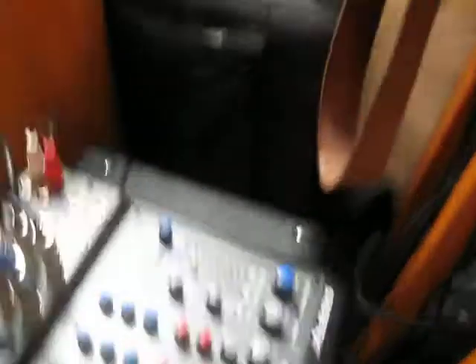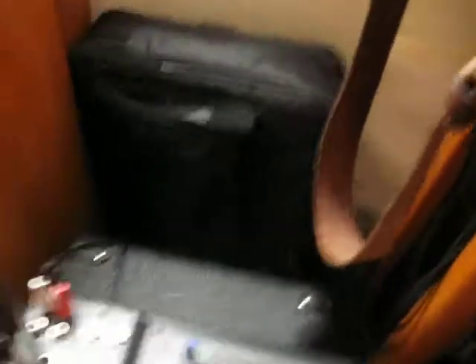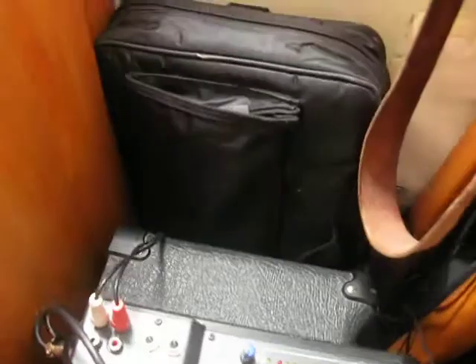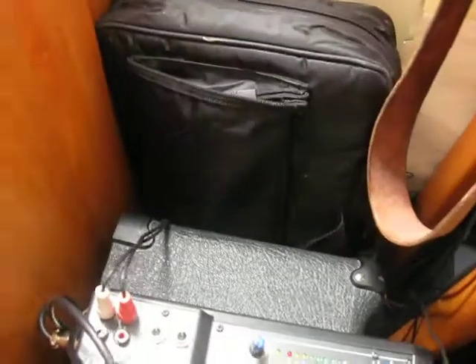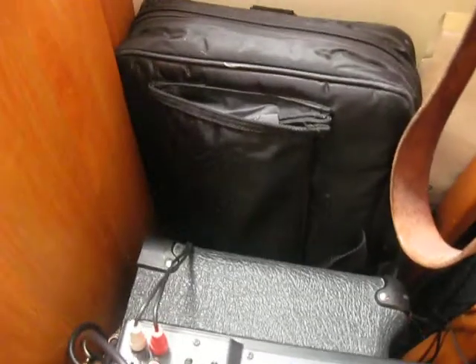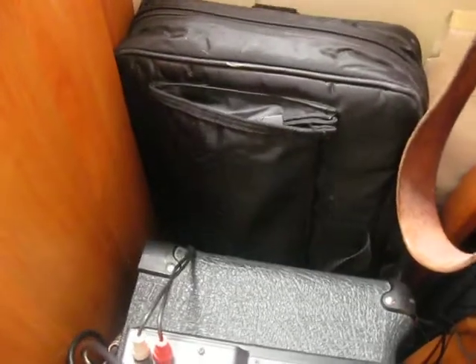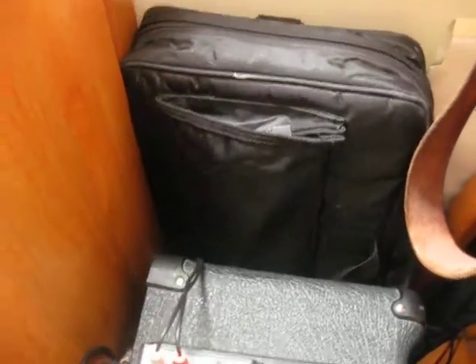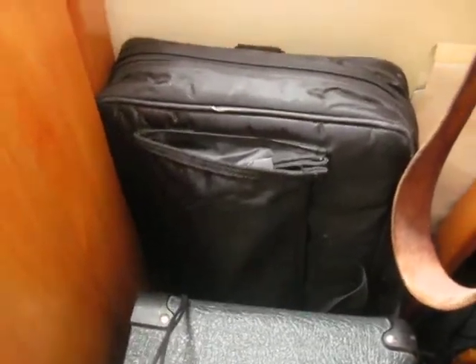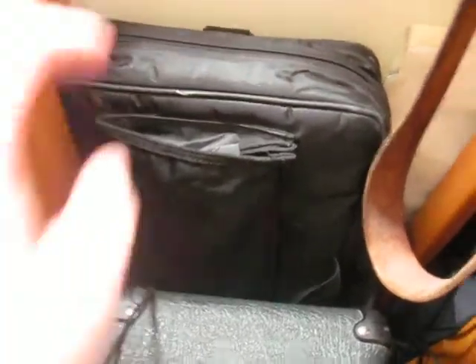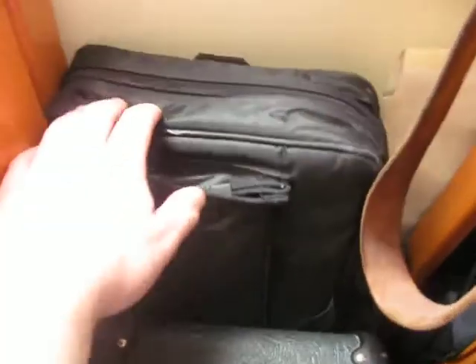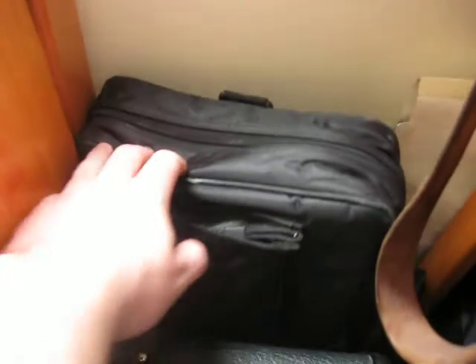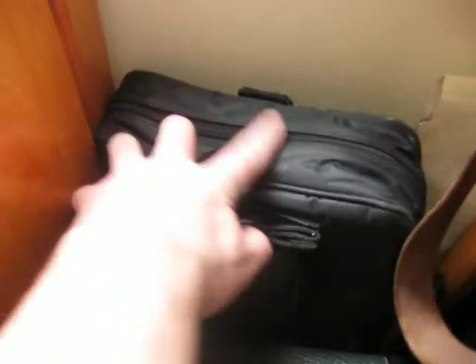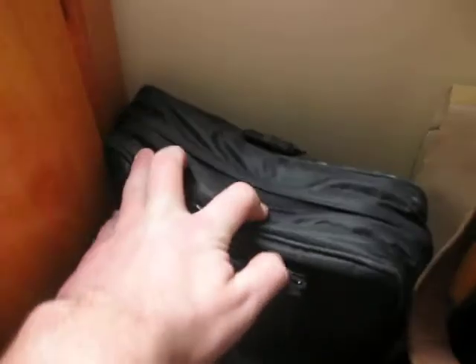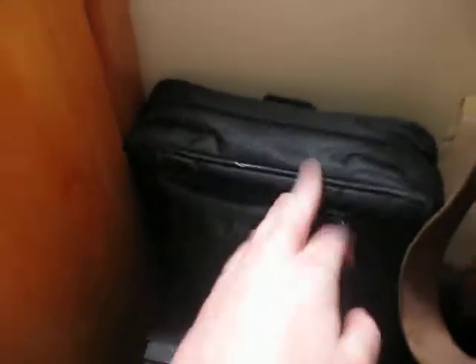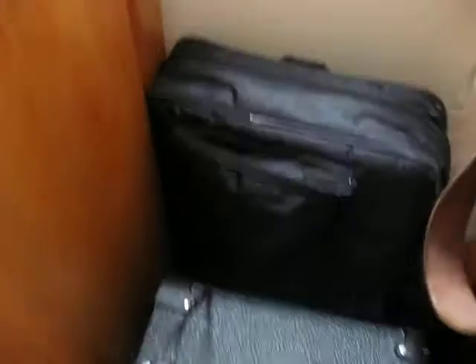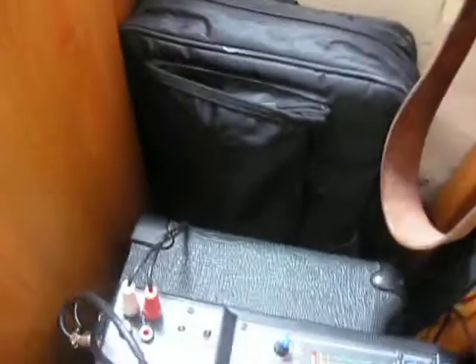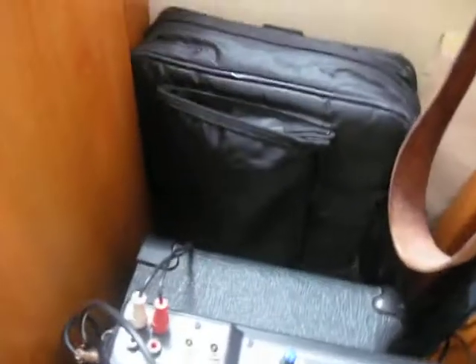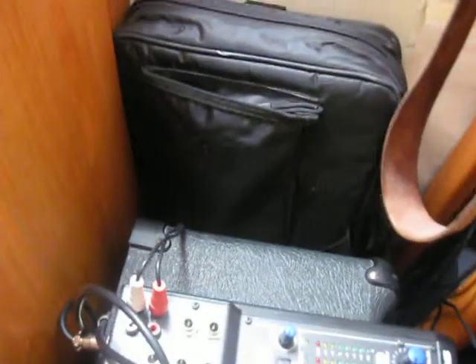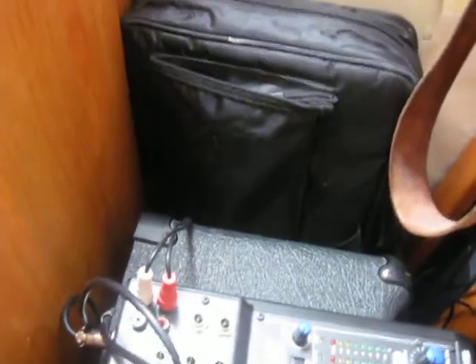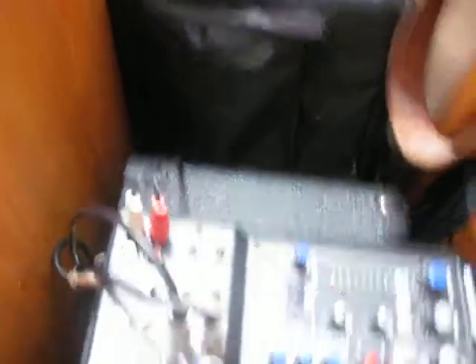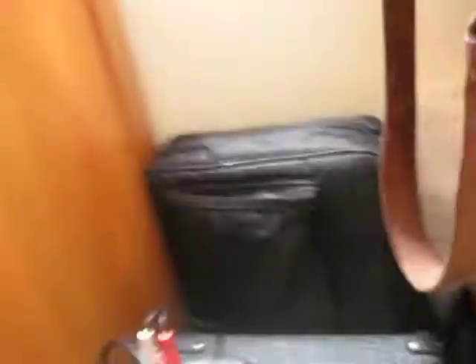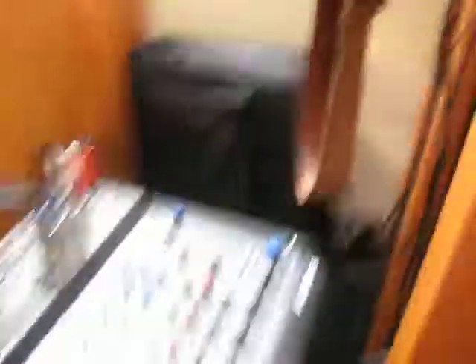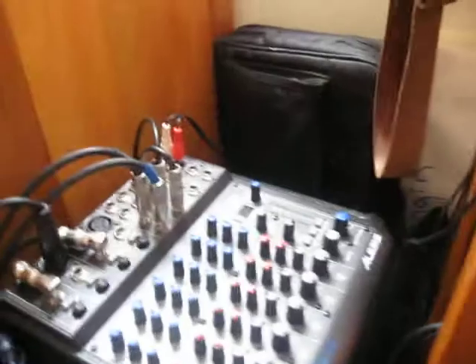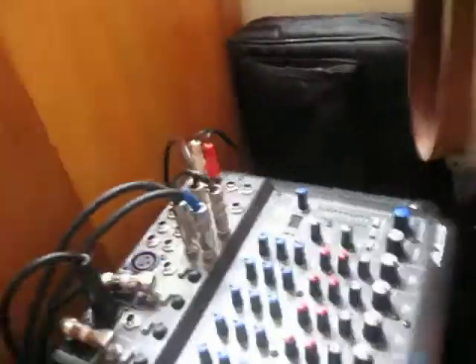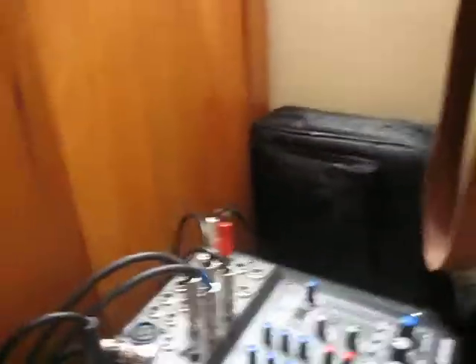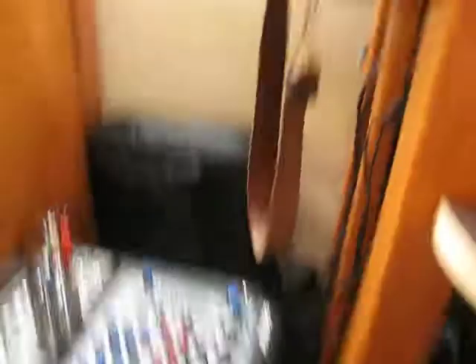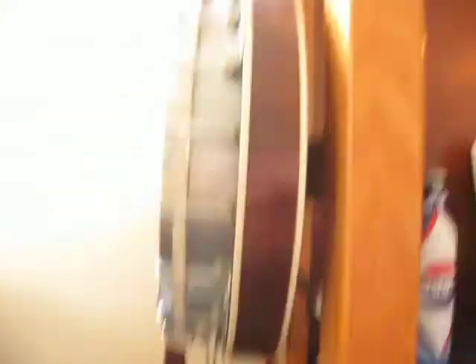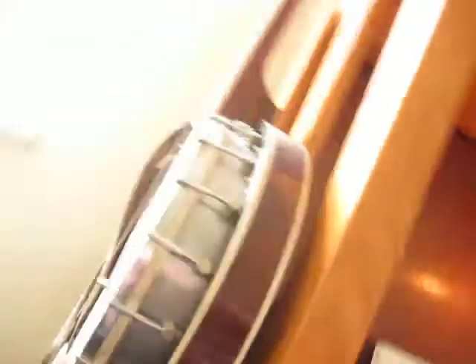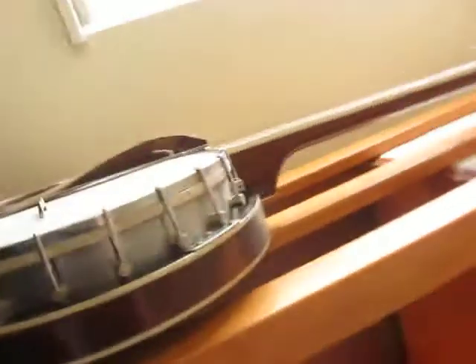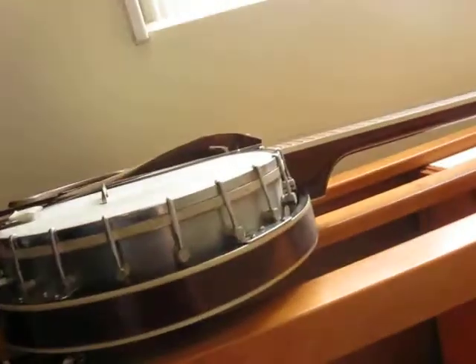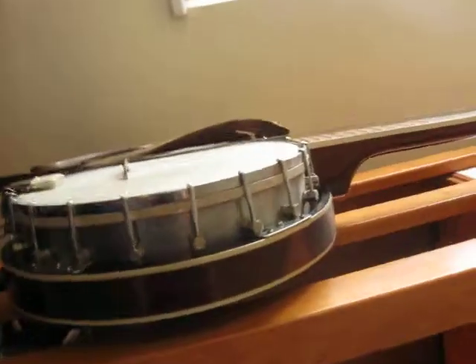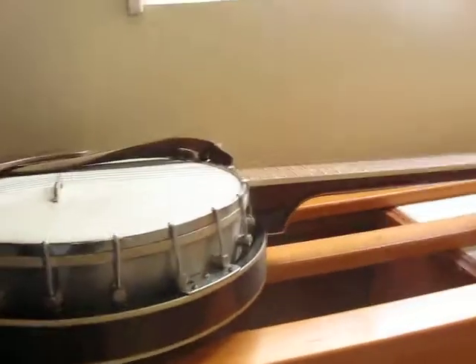That's my Micro Korg. It's in this little case right now. I'm not really using it at the moment — I had it packed up, but I'll get that out sometime. And it's a banjo — love that thing.